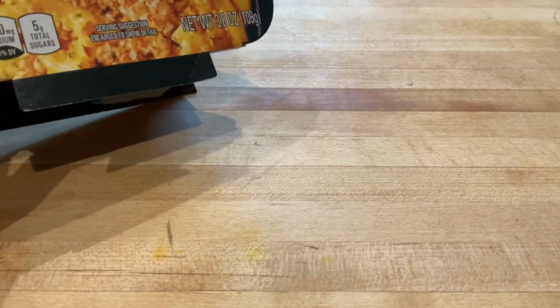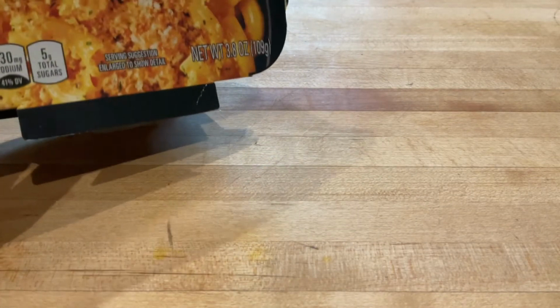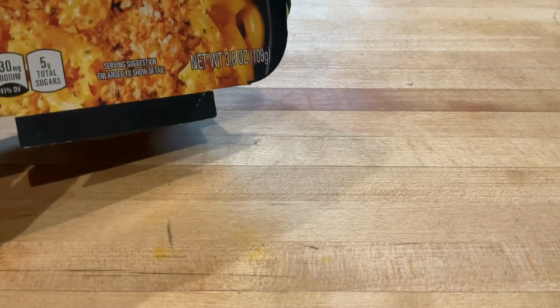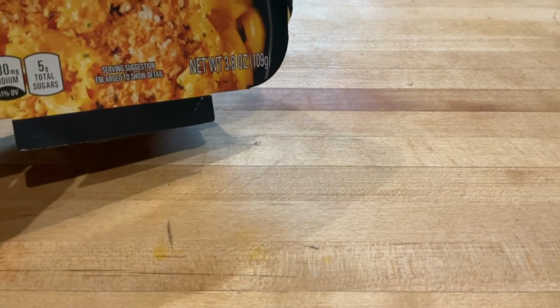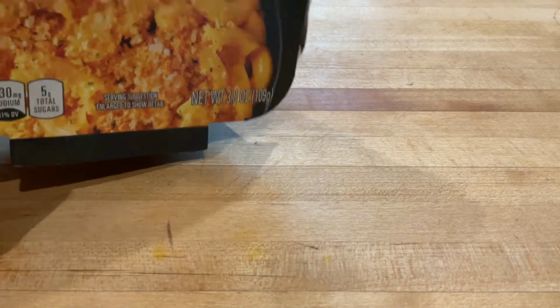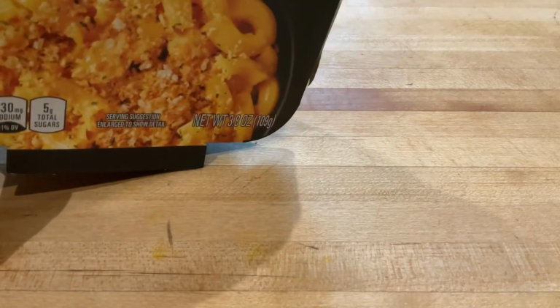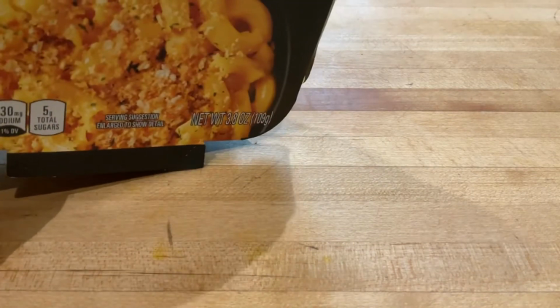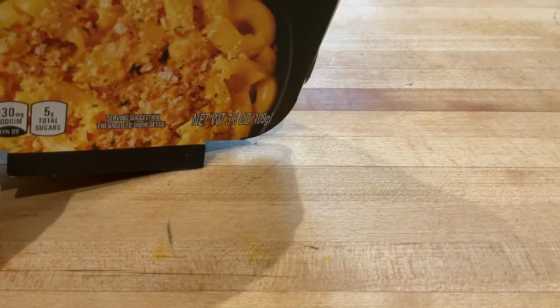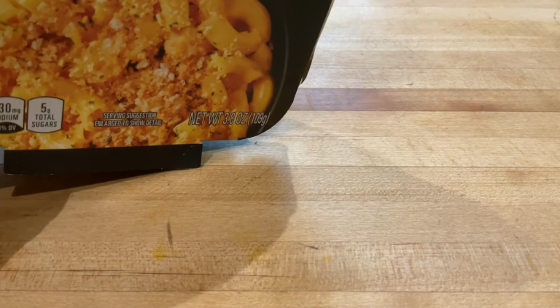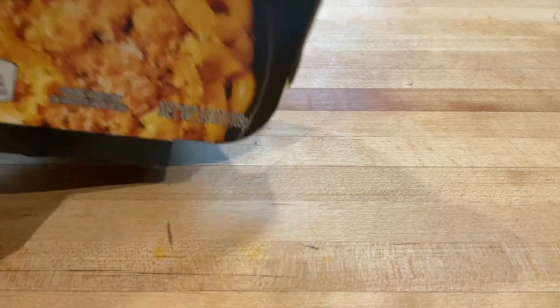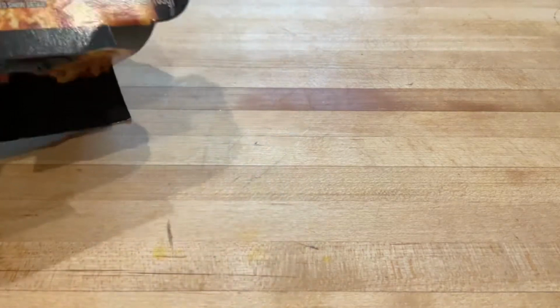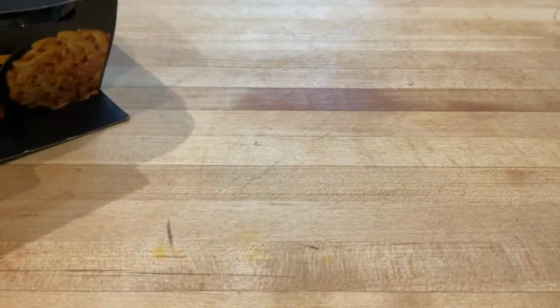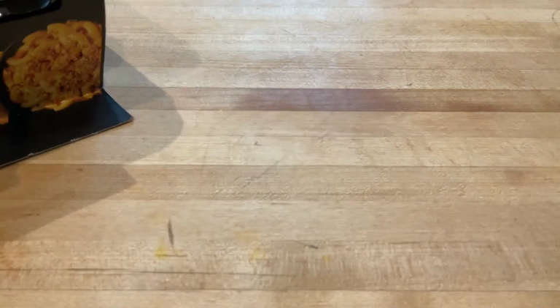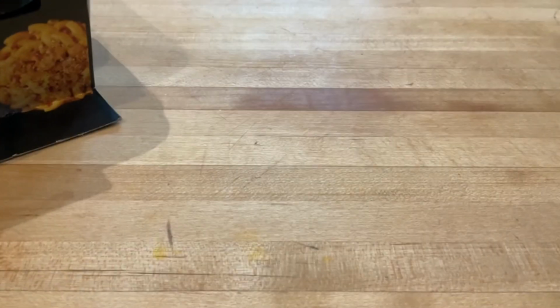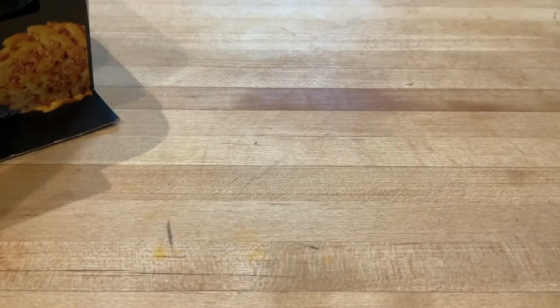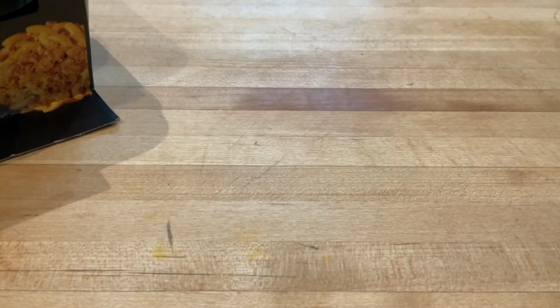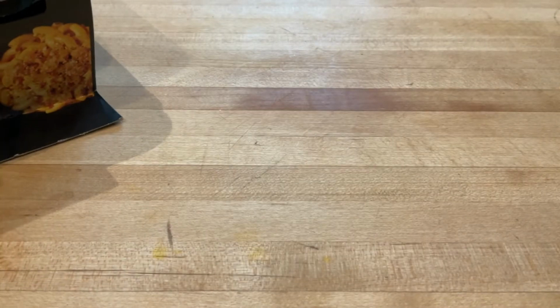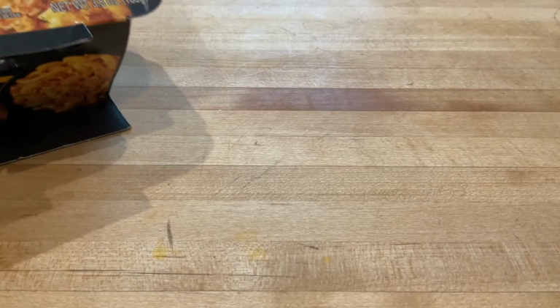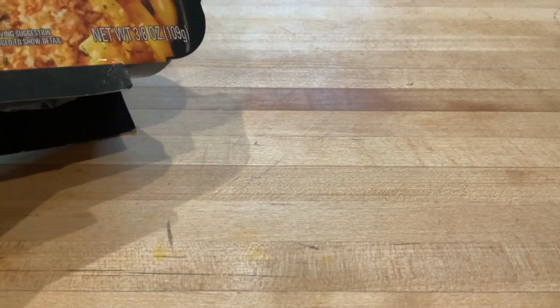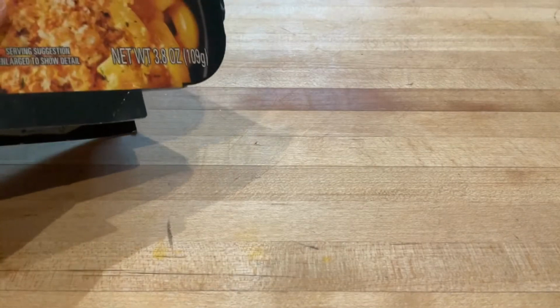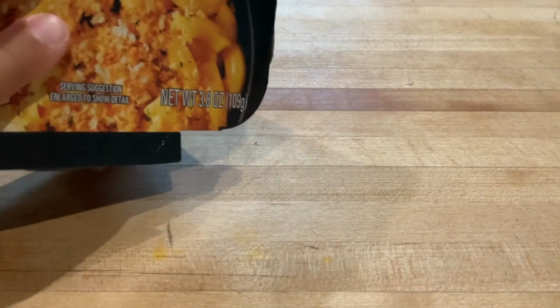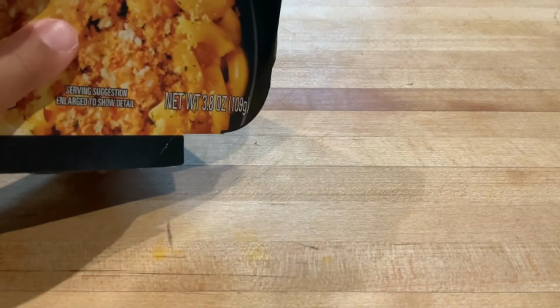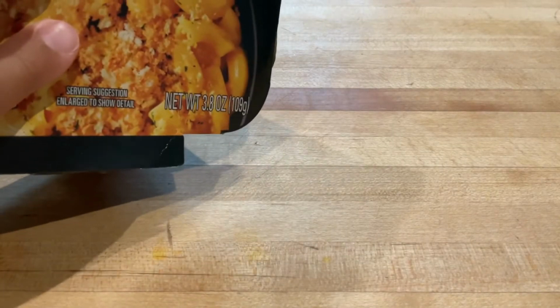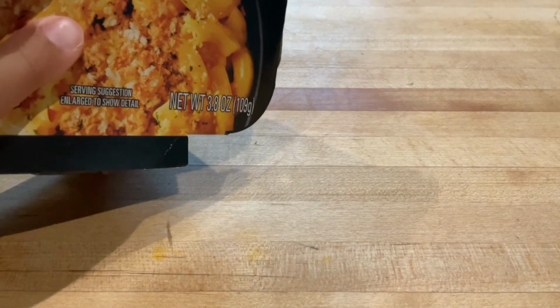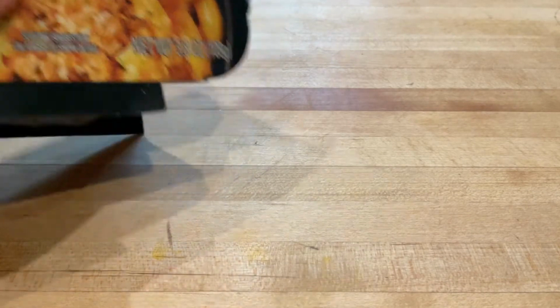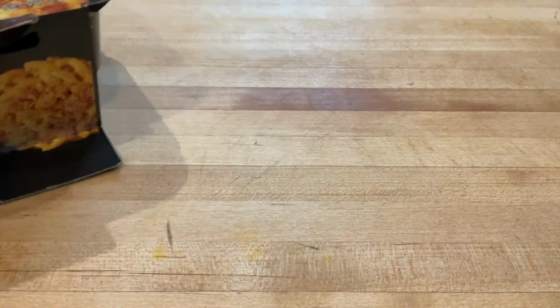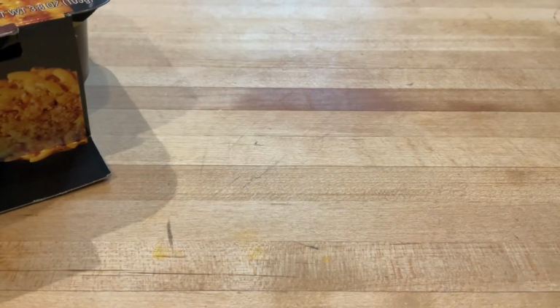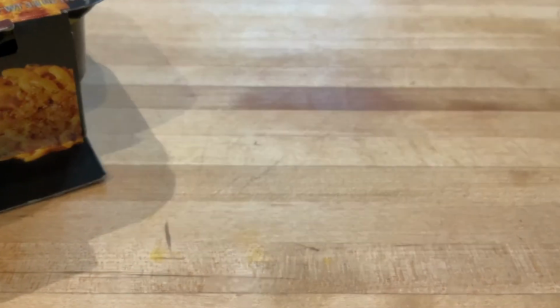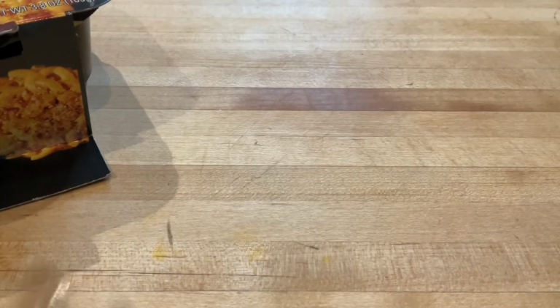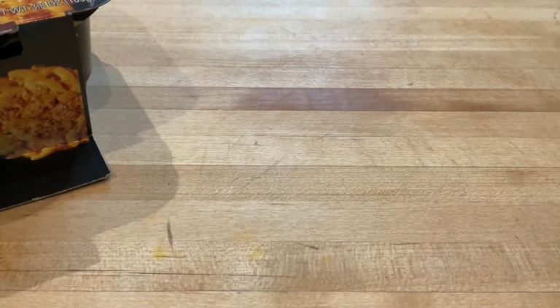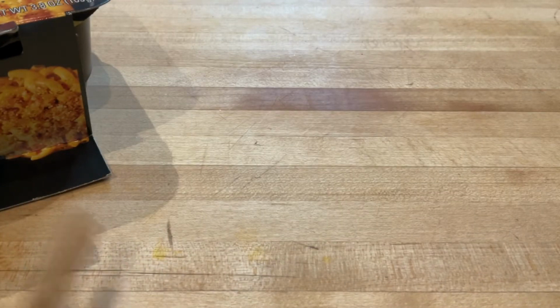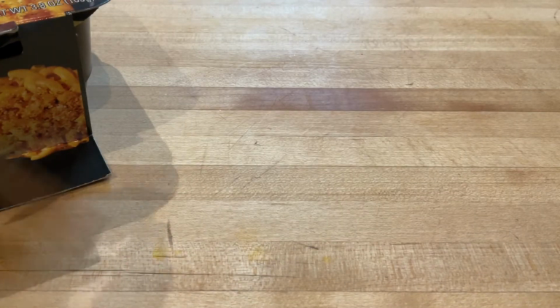You can find it at any grocery store. You're going to need this mac and cheese box and a pep stick or a spoon.